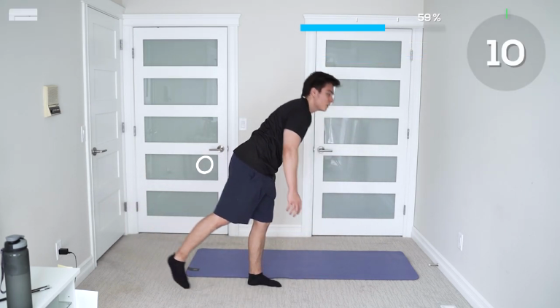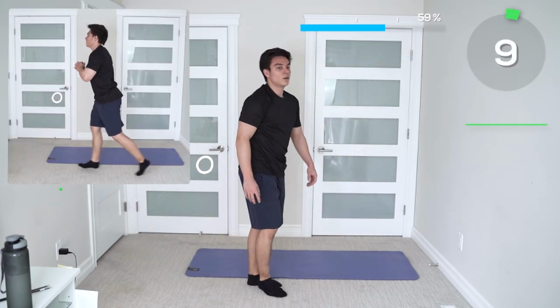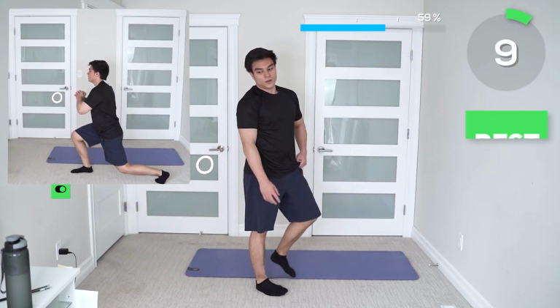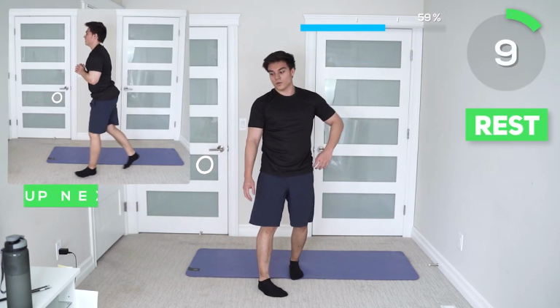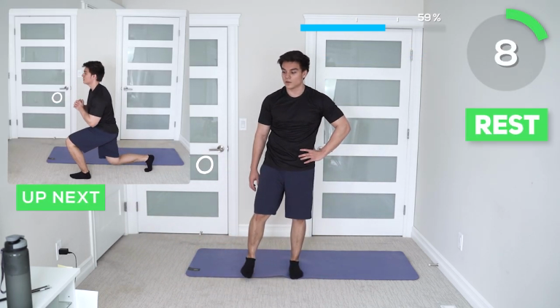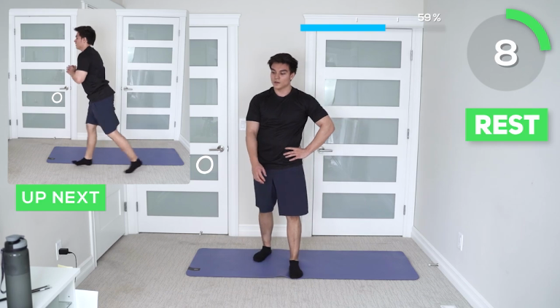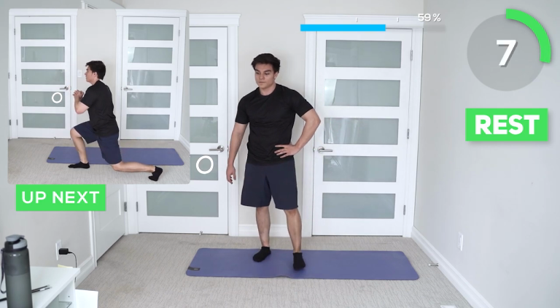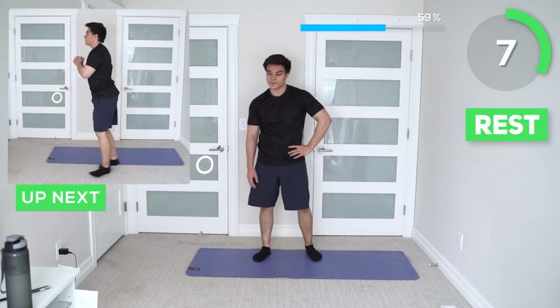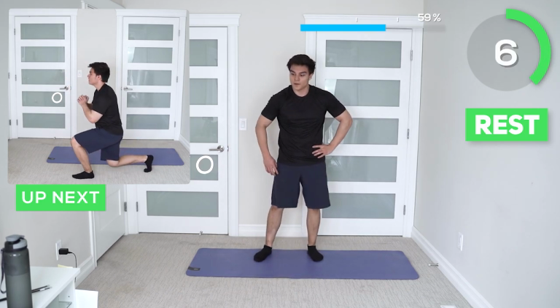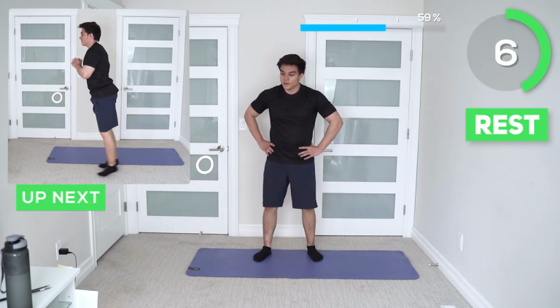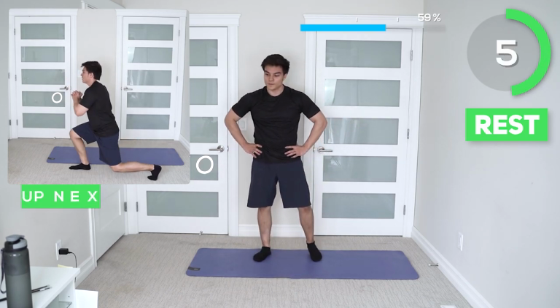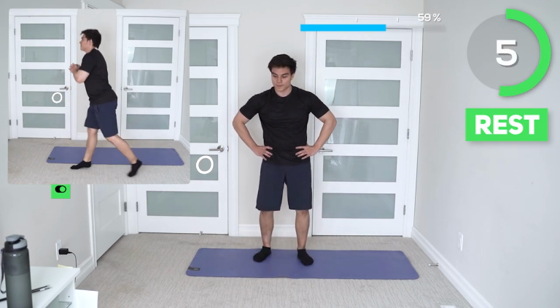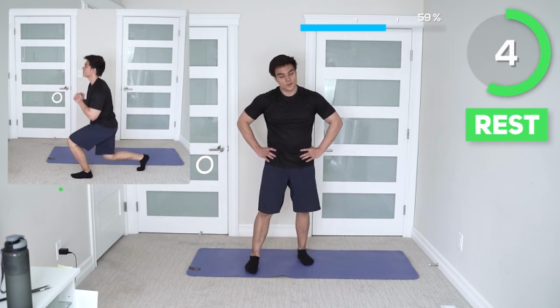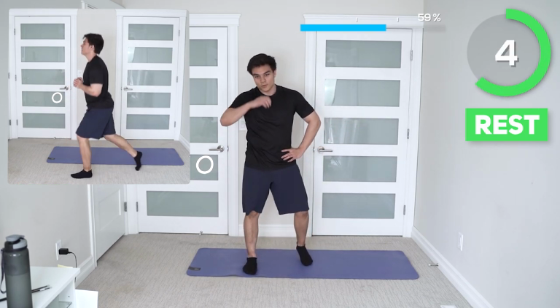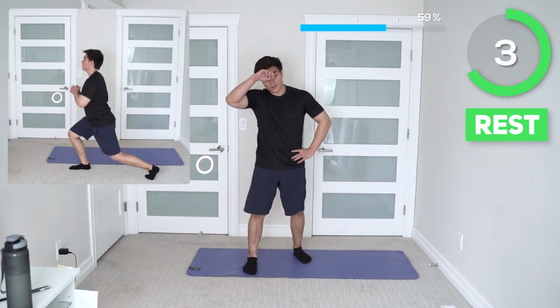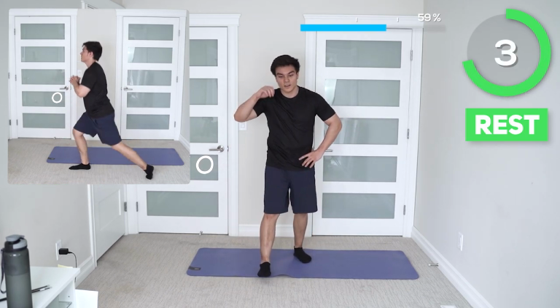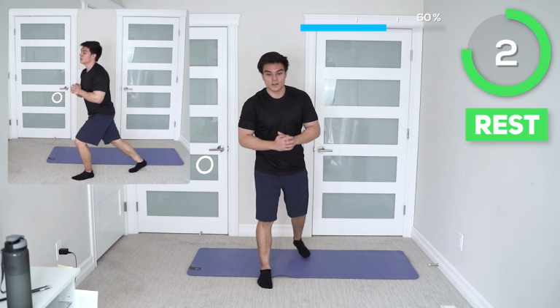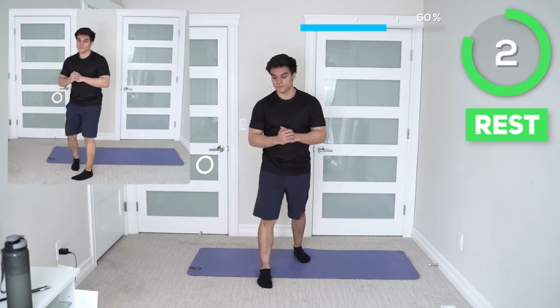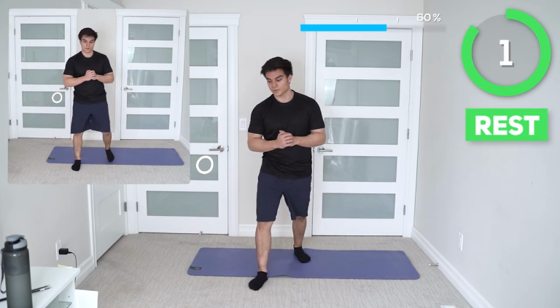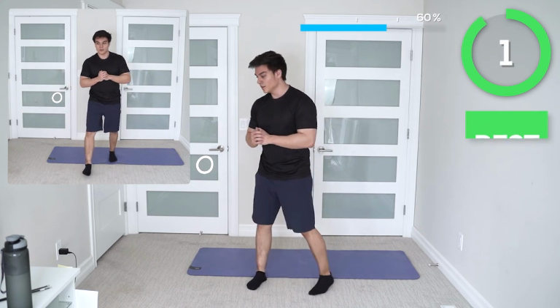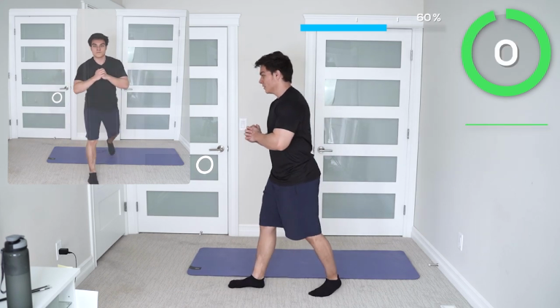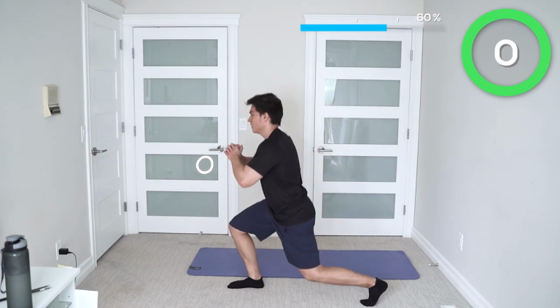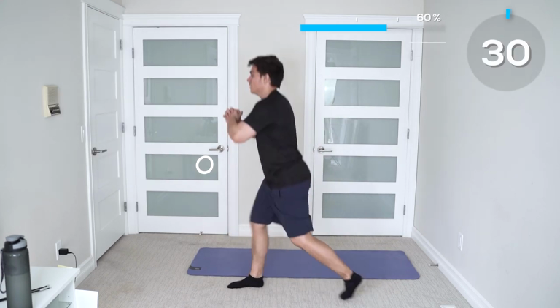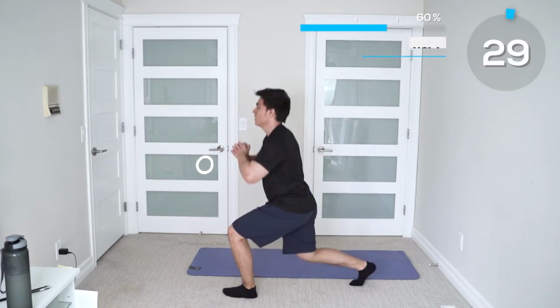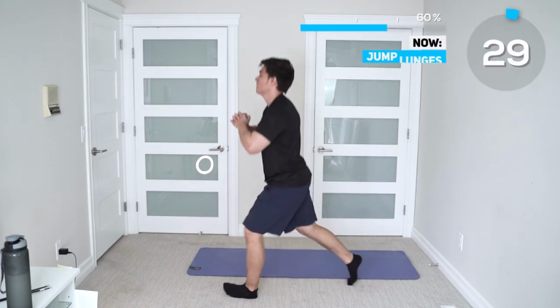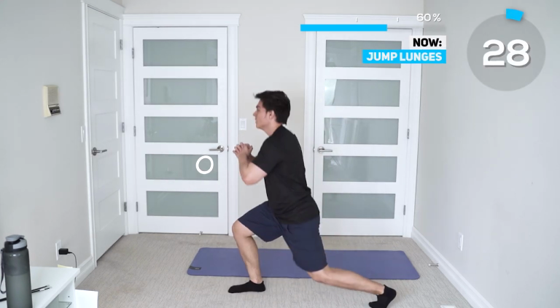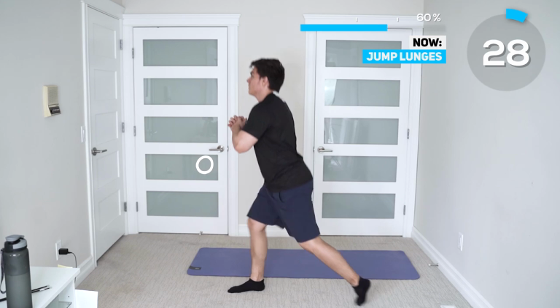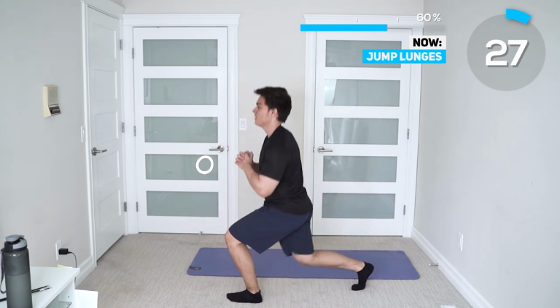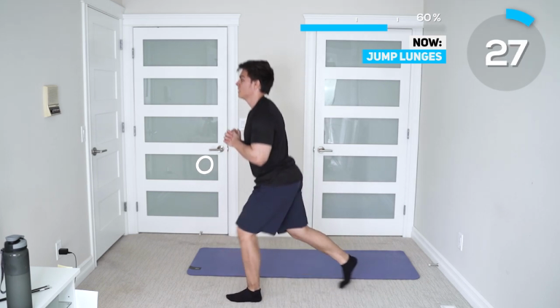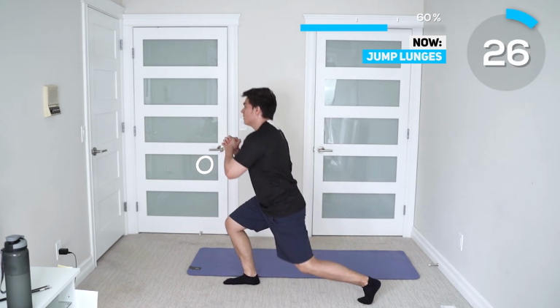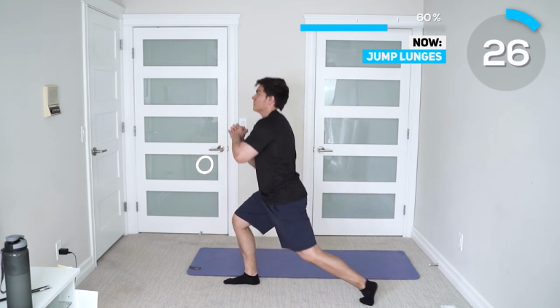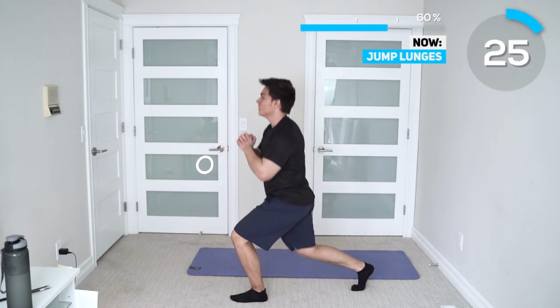We're almost at our next 25-second rest and we are now on jump lunges. An alternate way of doing this exercise is using the wall and just performing lunges. Remember, form comes first — do the correct form before increasing the intensity.